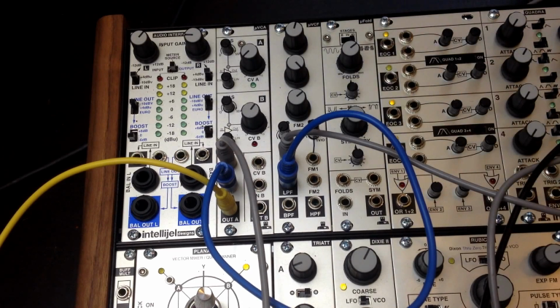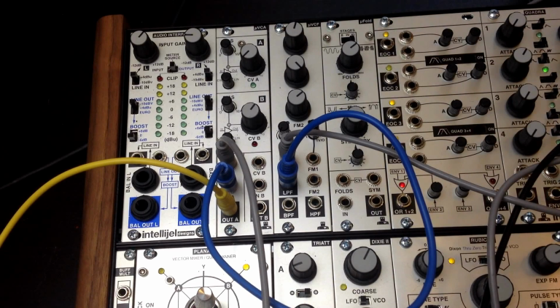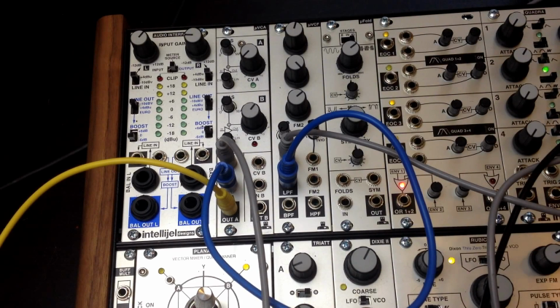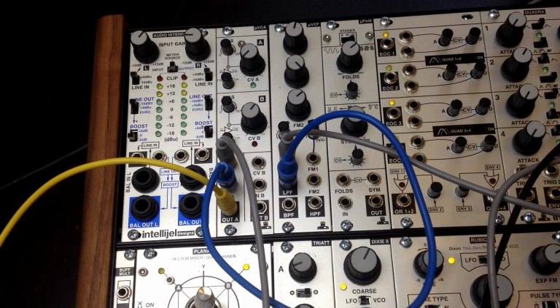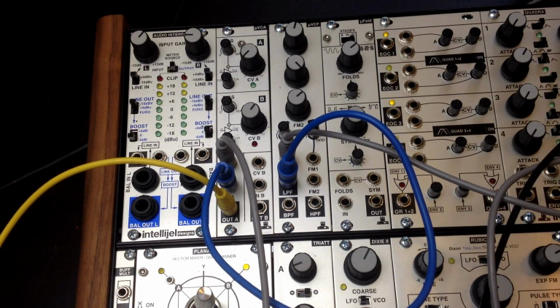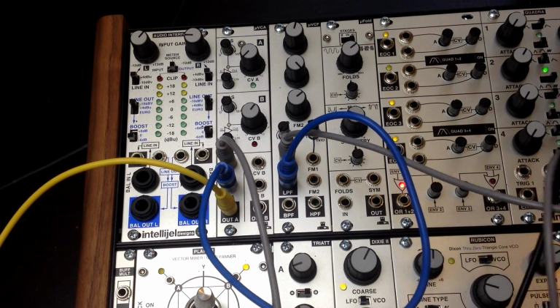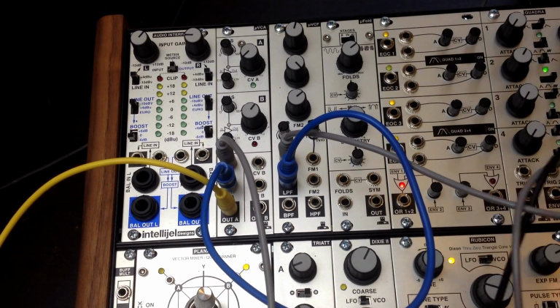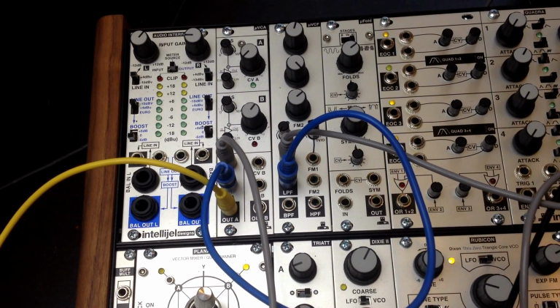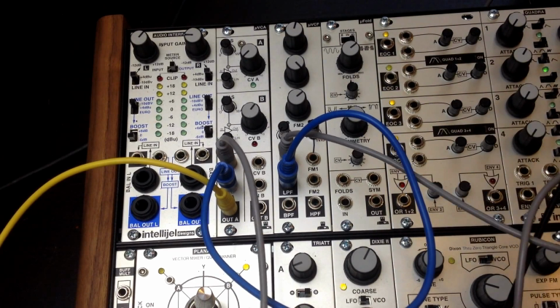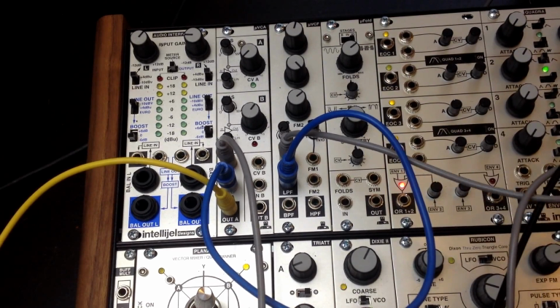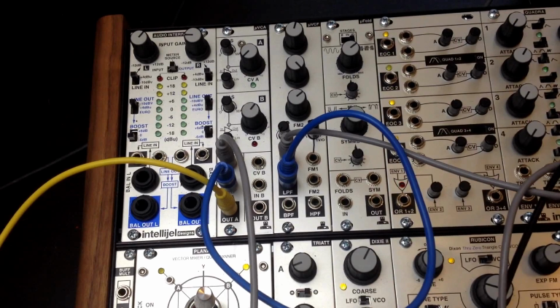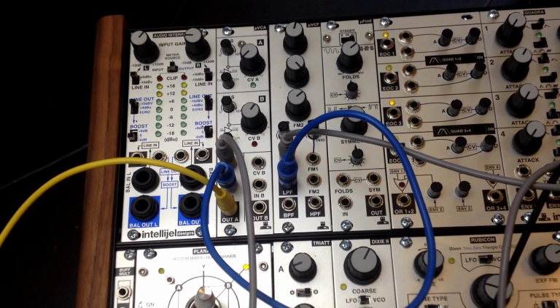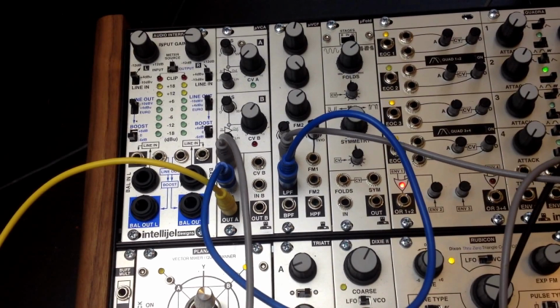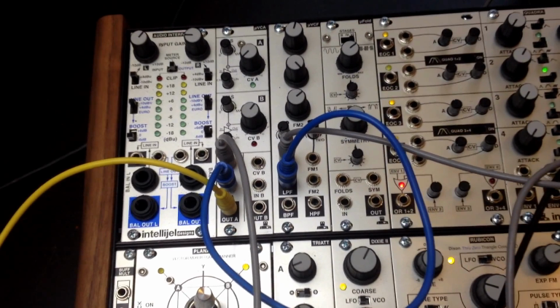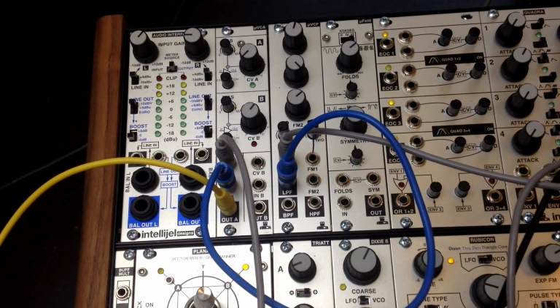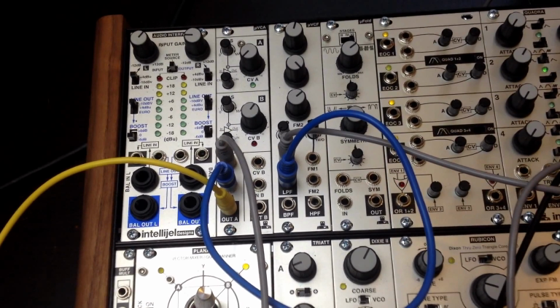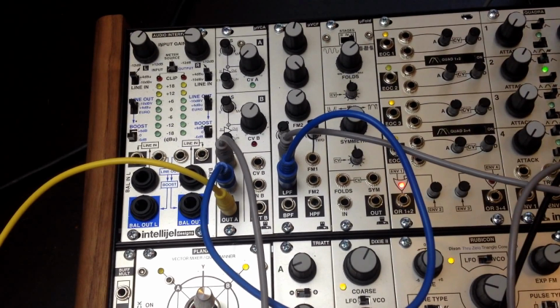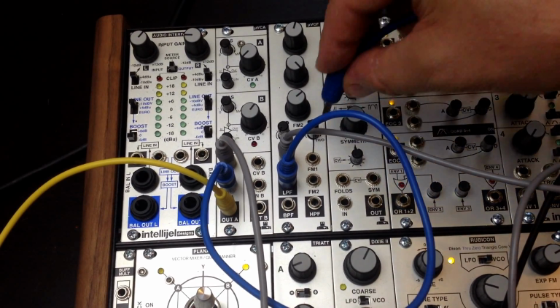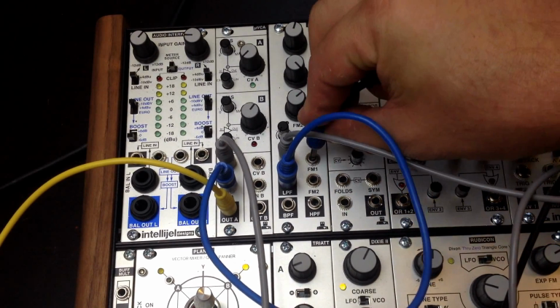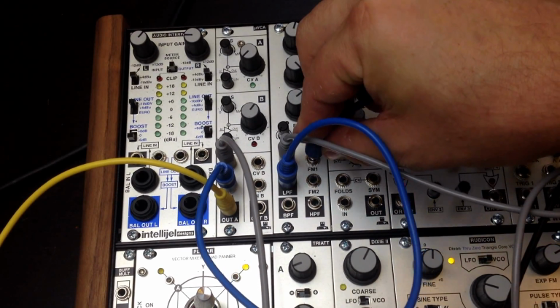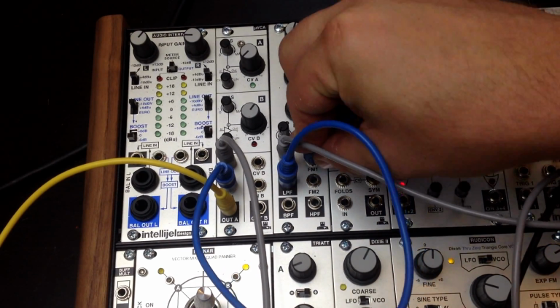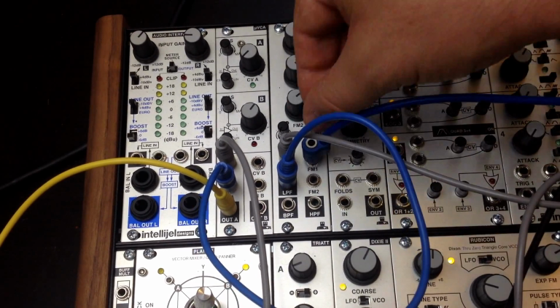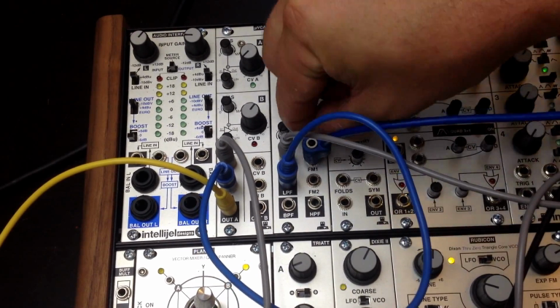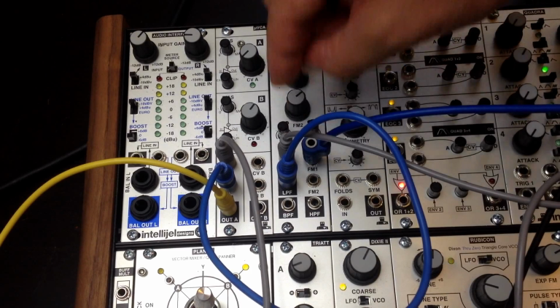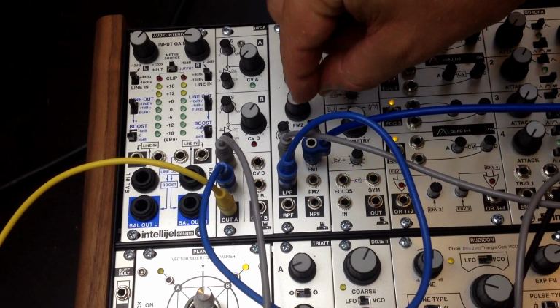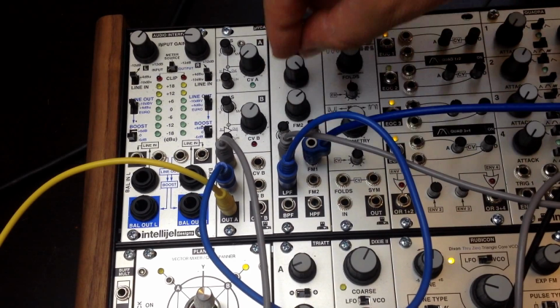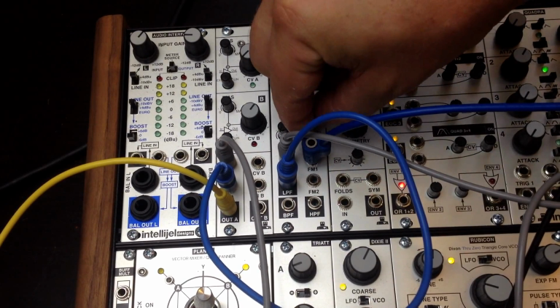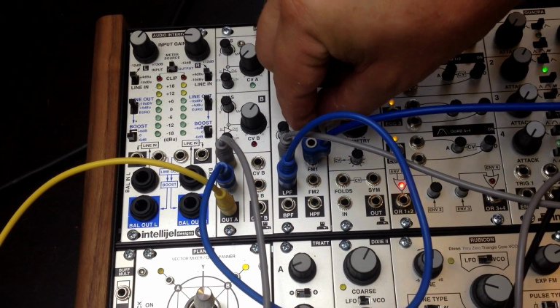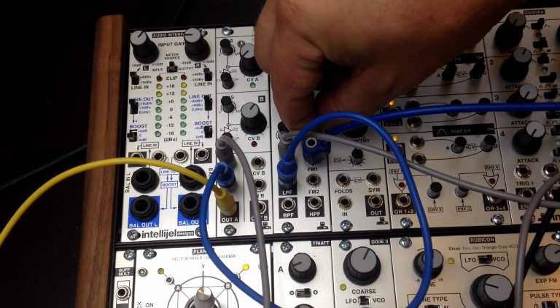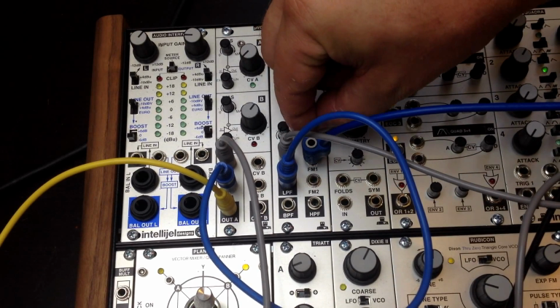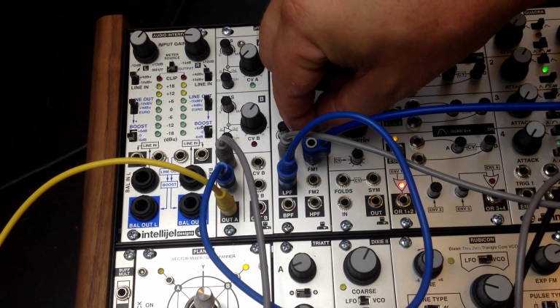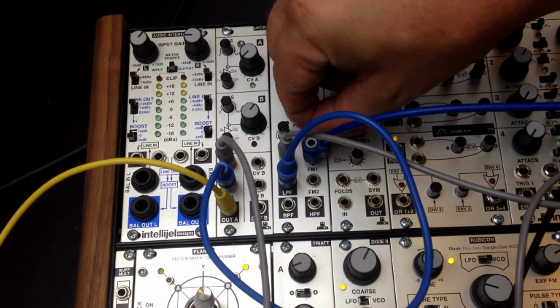And if I take a one volt per octave source — I've got a sequencer — I'm going to plug it into the FM1 input, and I turn the attenuator all the way clockwise.